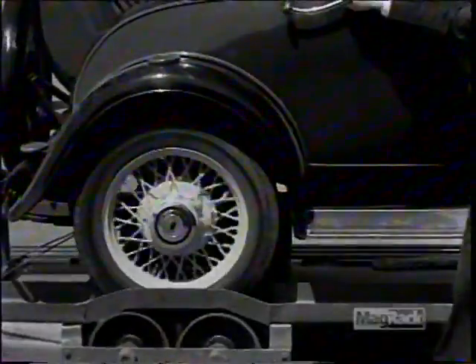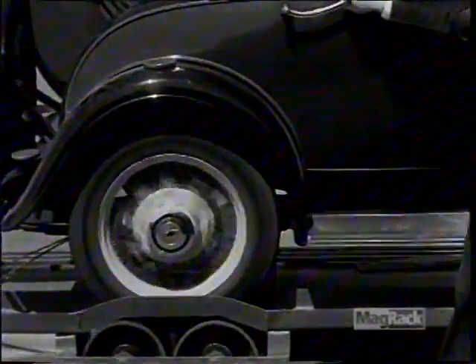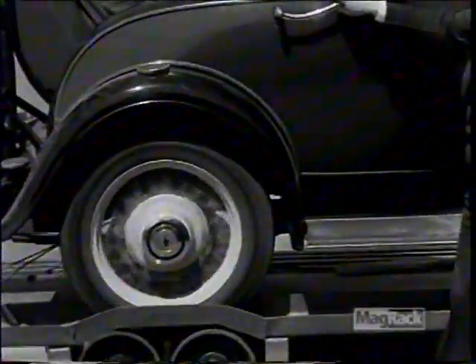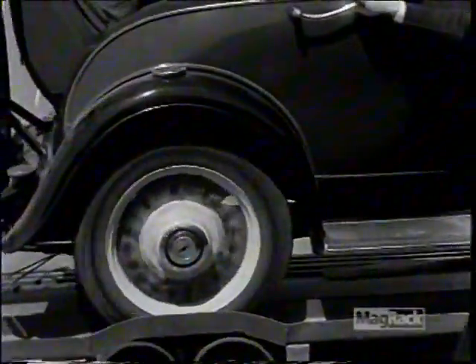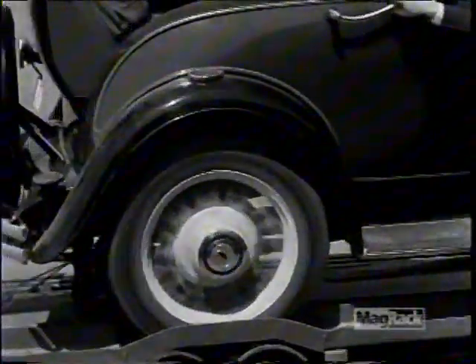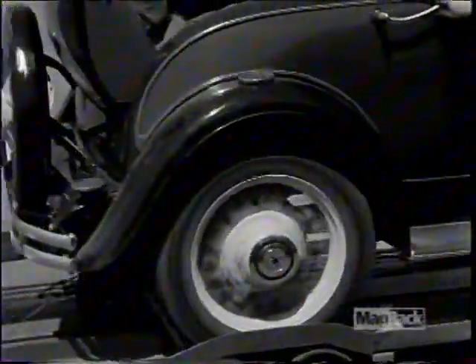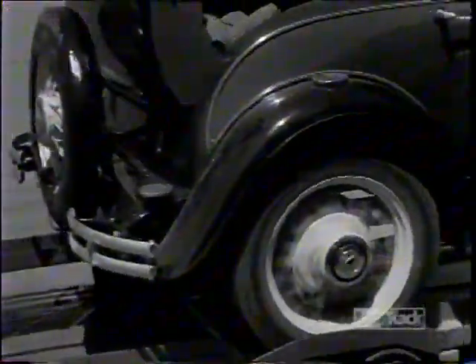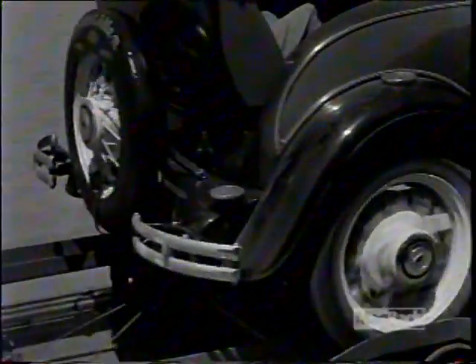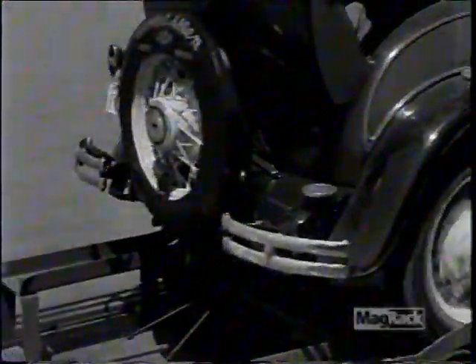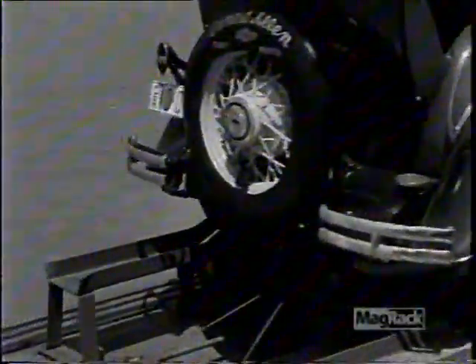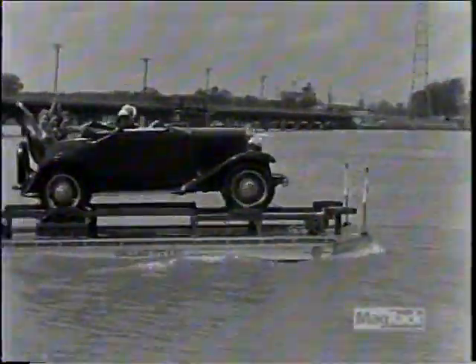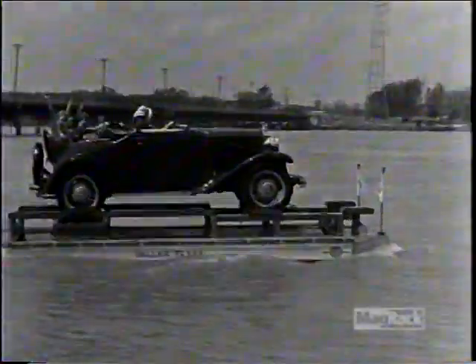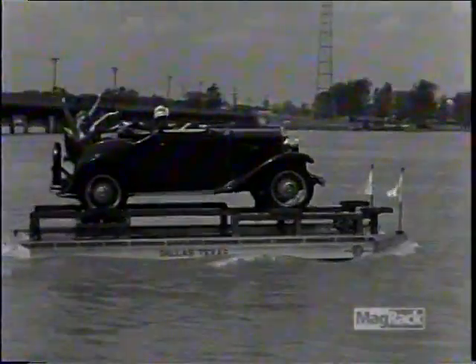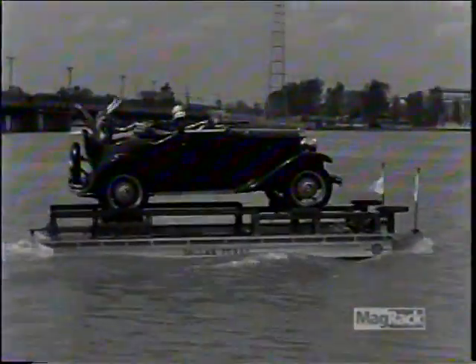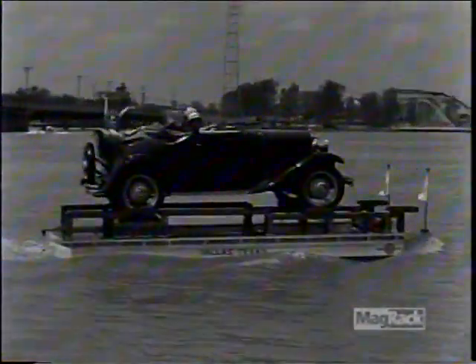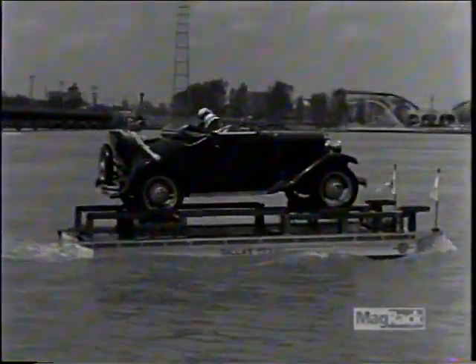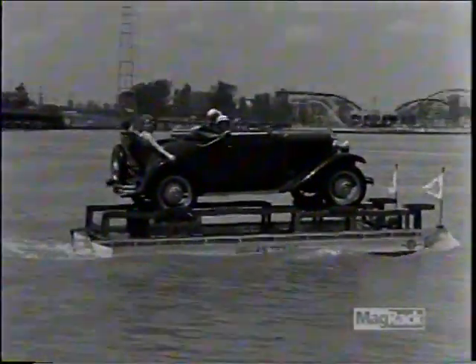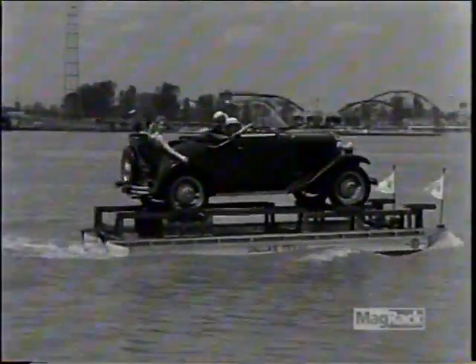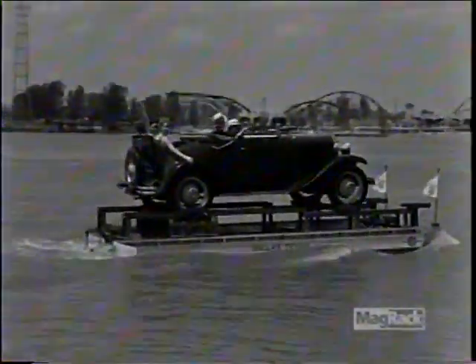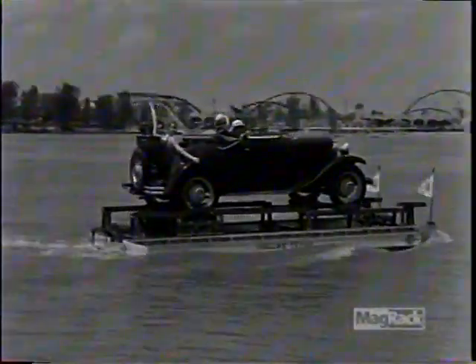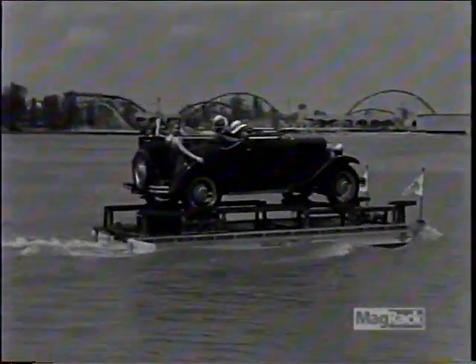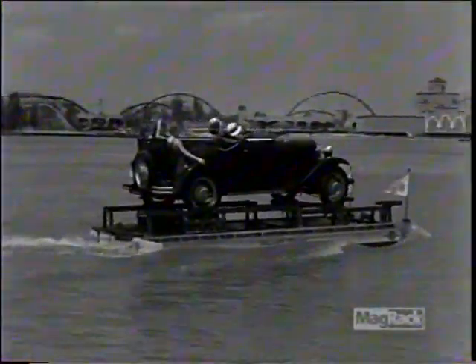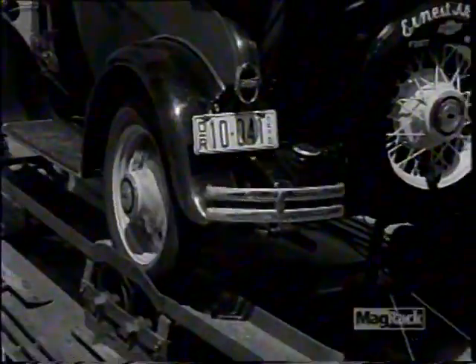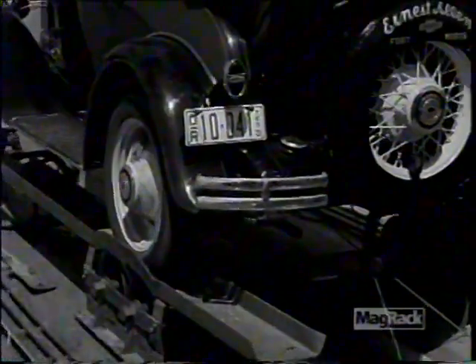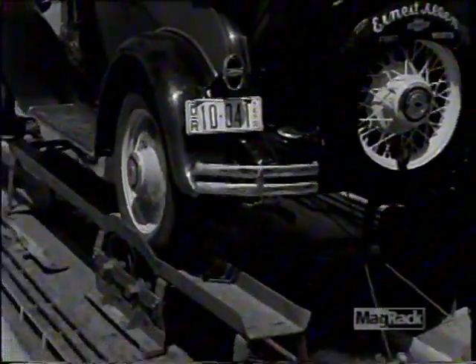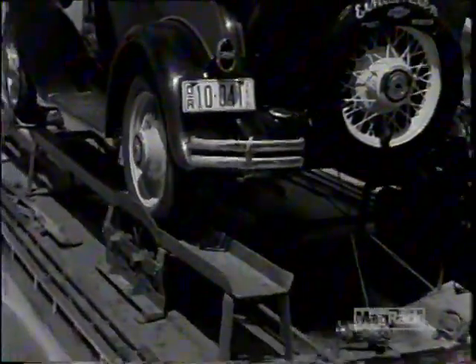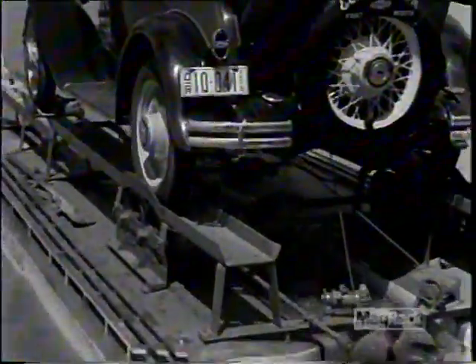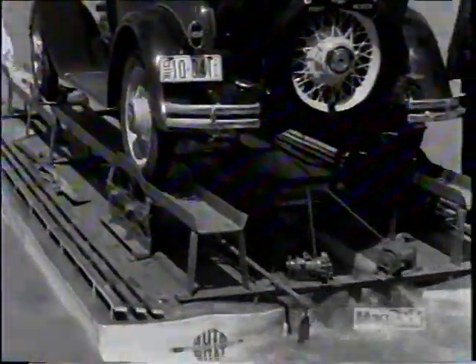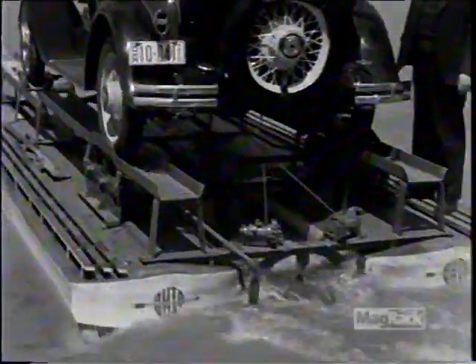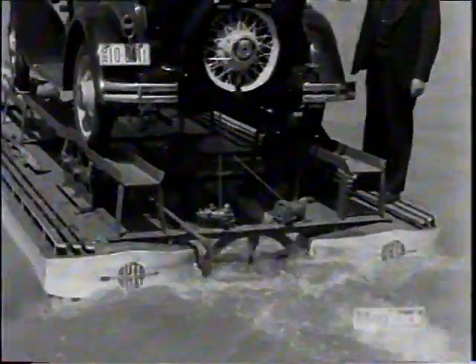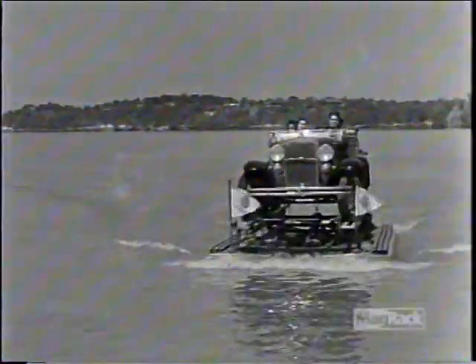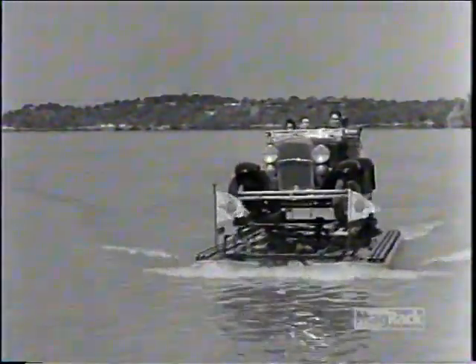But some inventors figured a way around this. If the car body didn't get wet, then what's to worry? As far back as the early 30s, that's what an inventor down in Dallas had in mind. They've always done things a little differently in Texas, and the auto boat was no exception.